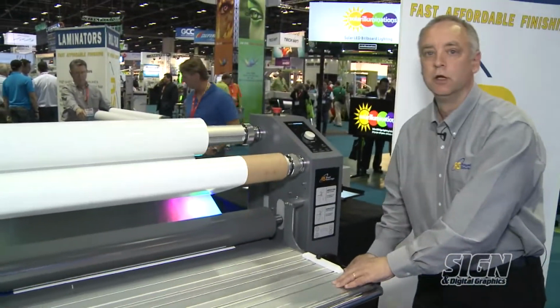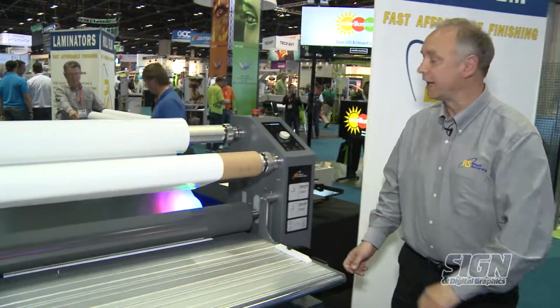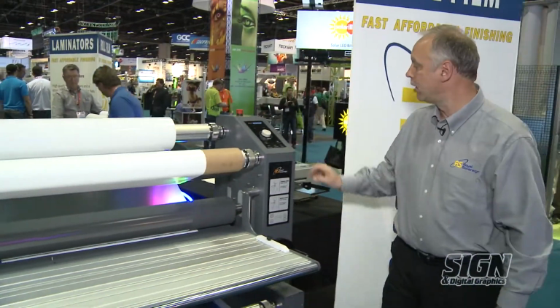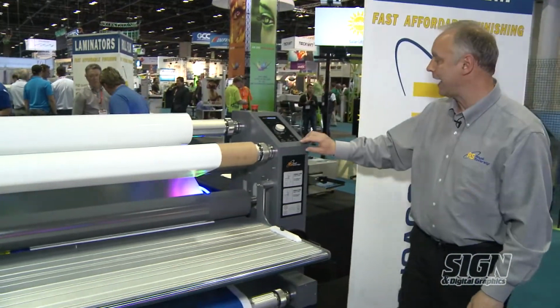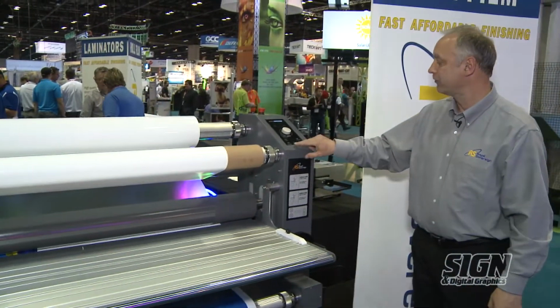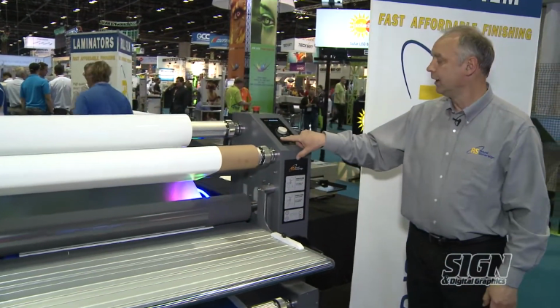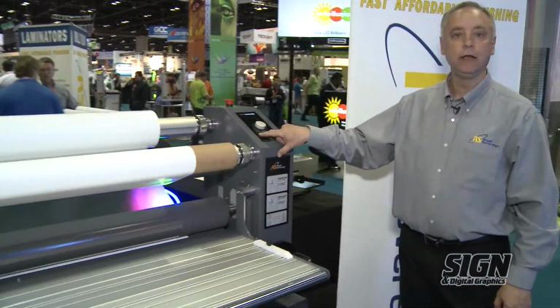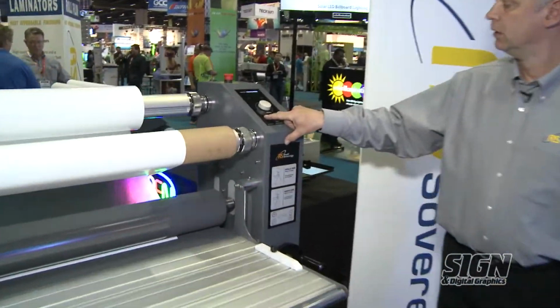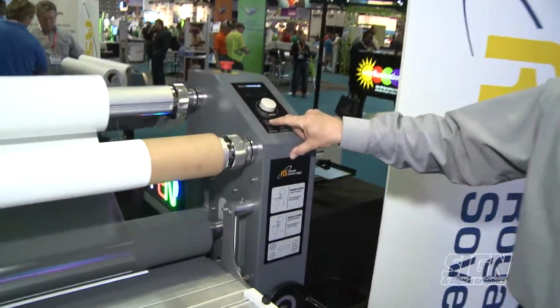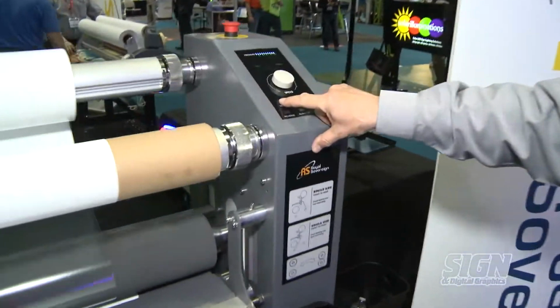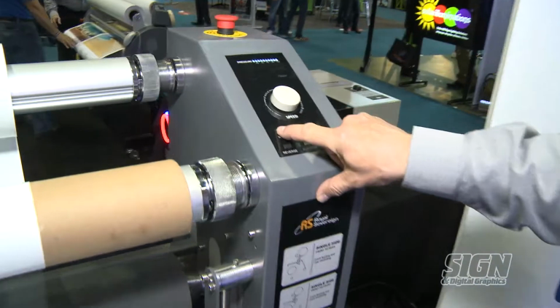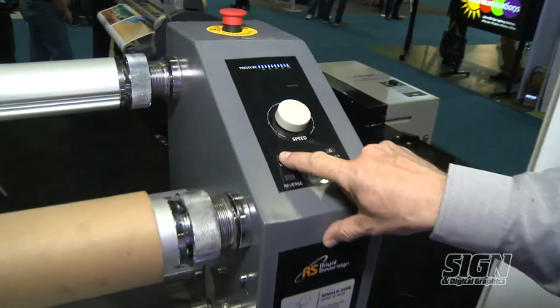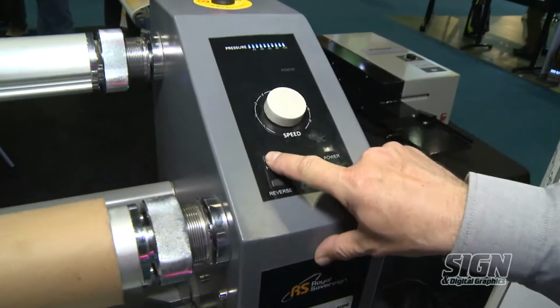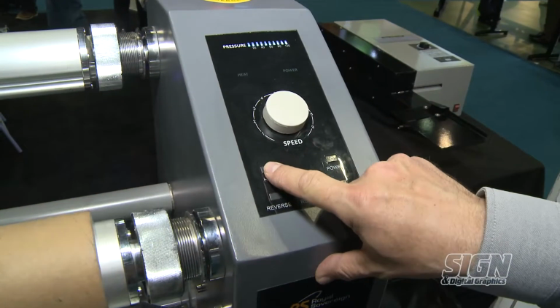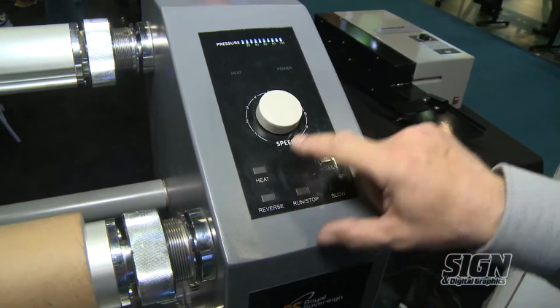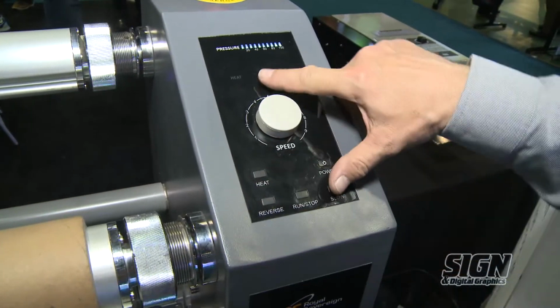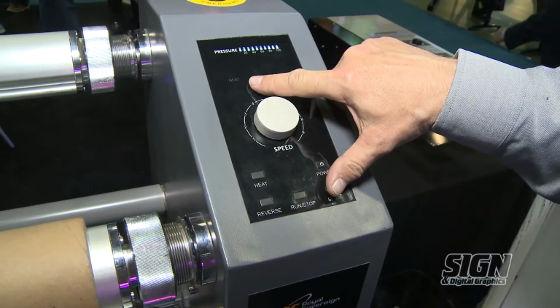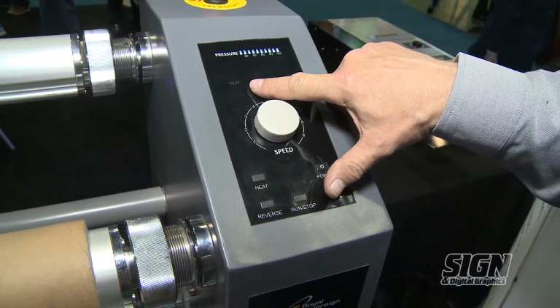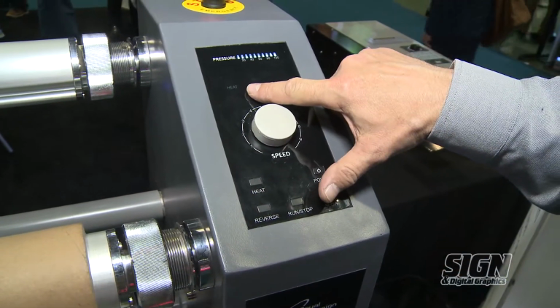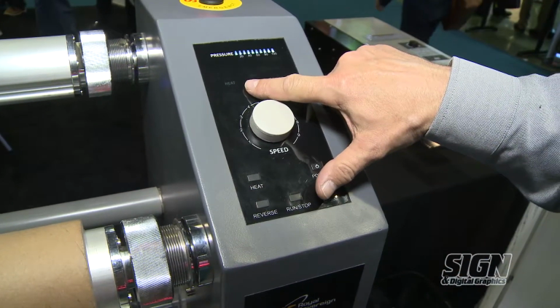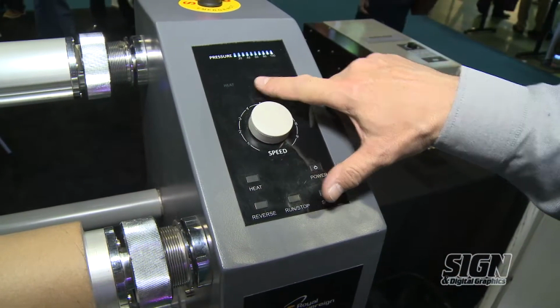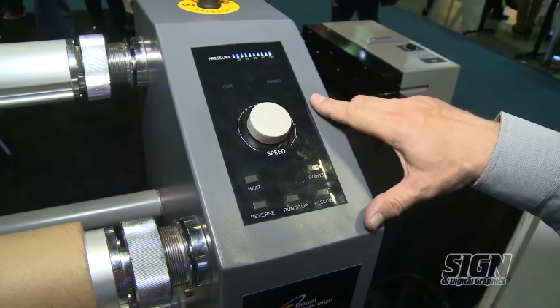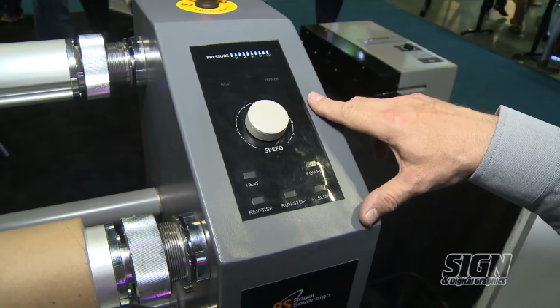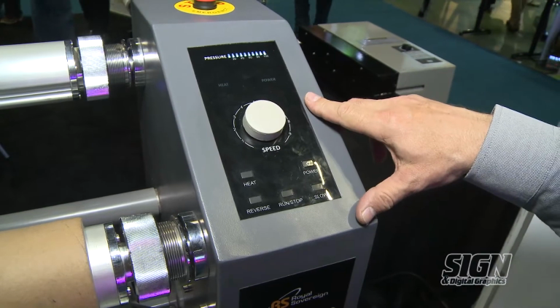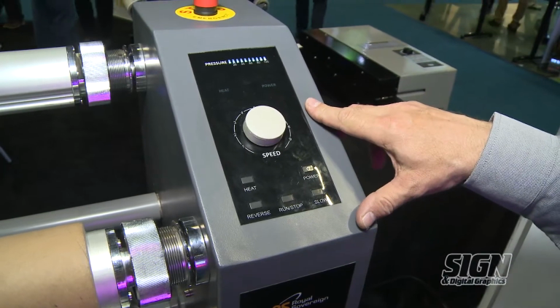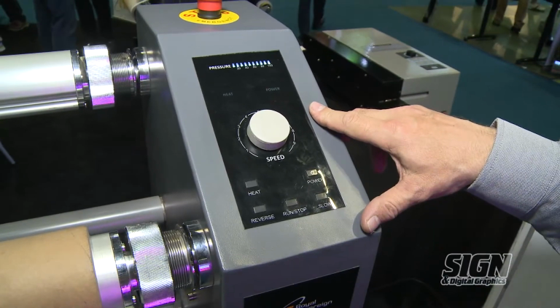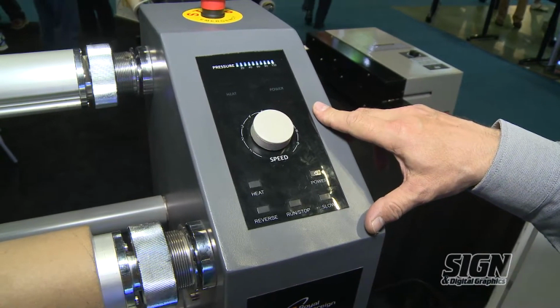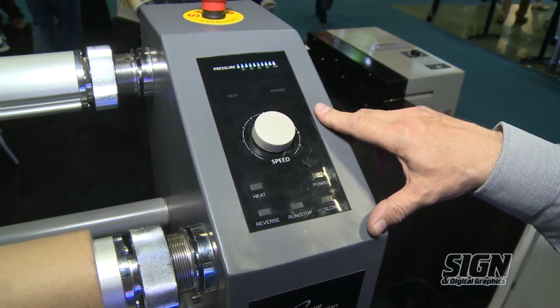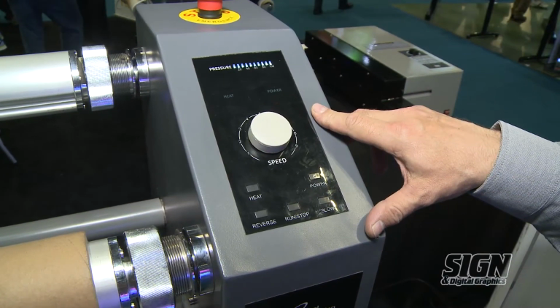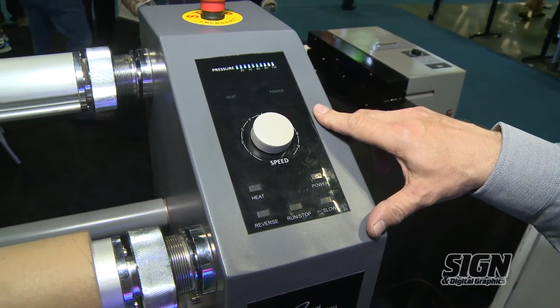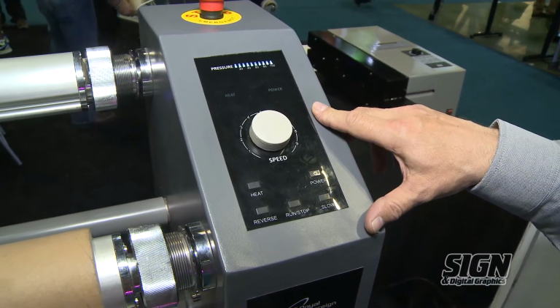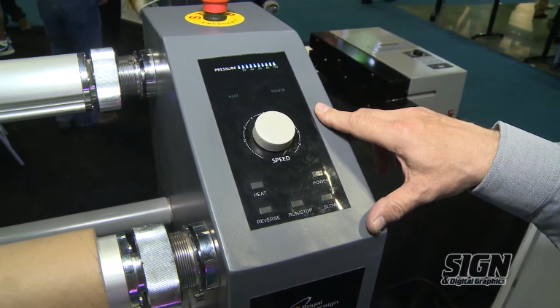This laminator also has heat, so we can turn the heat on to the machine. This lights up telling you that the heat's on. This helps with silvering when you're using lamination film to give you a nice clean finish.